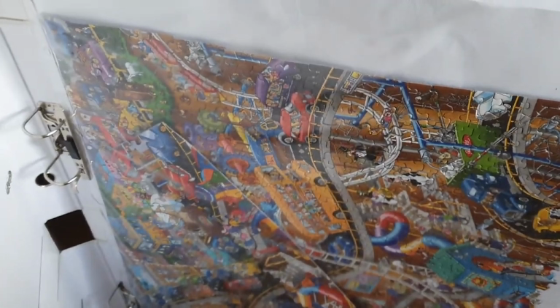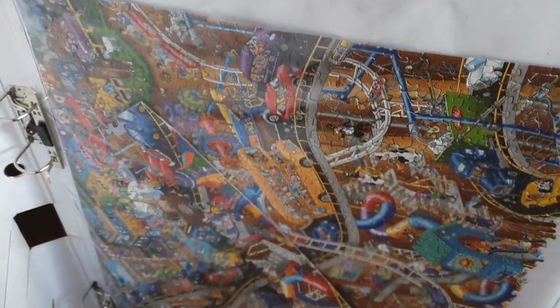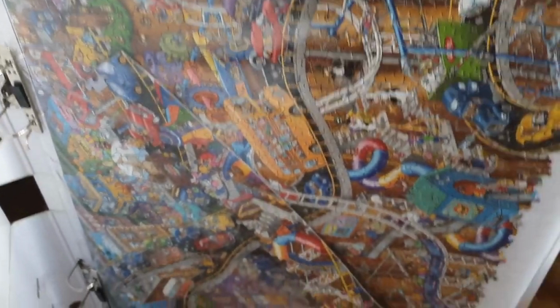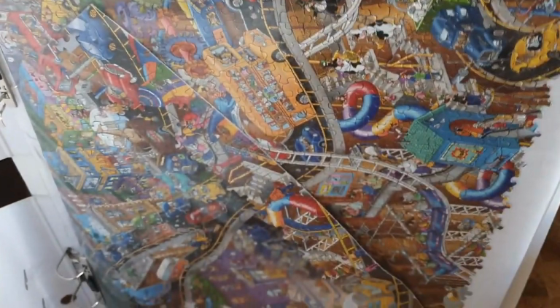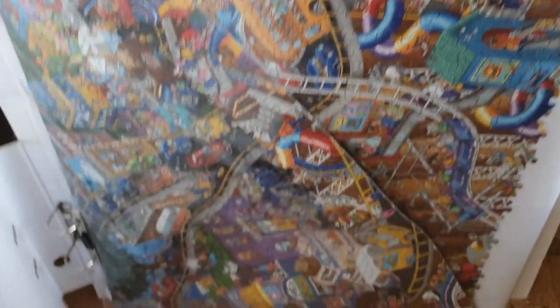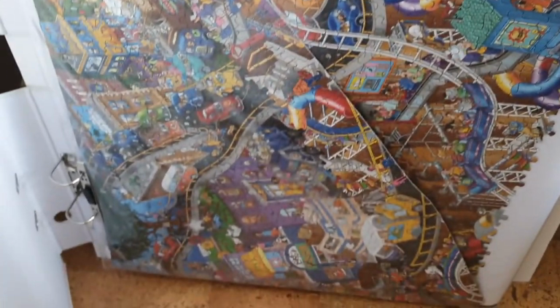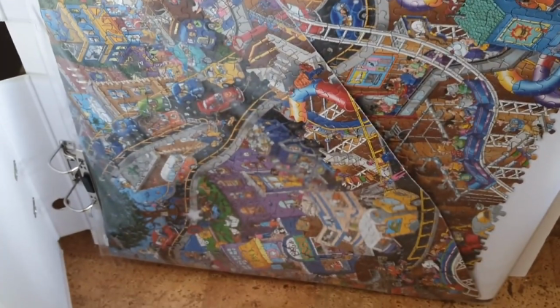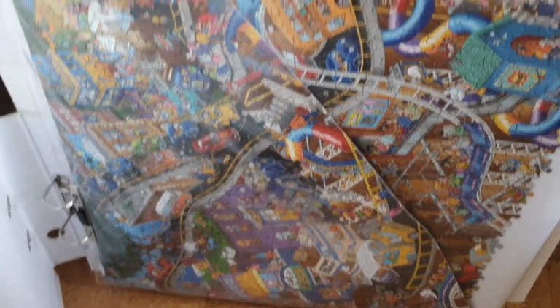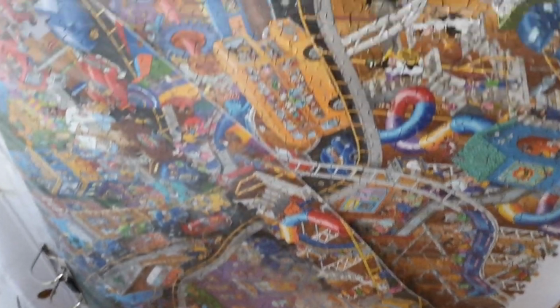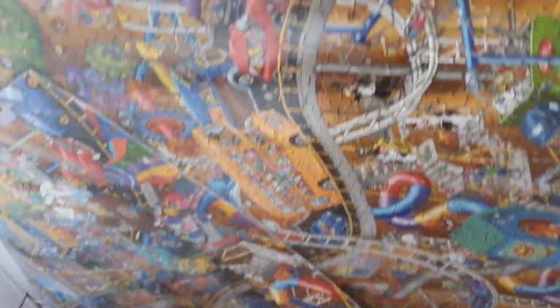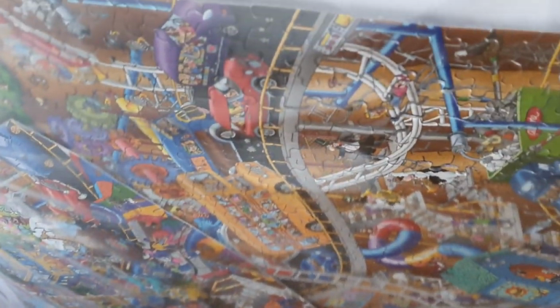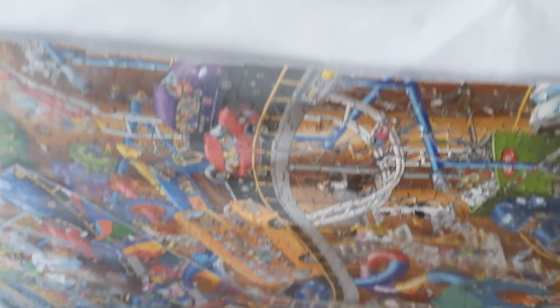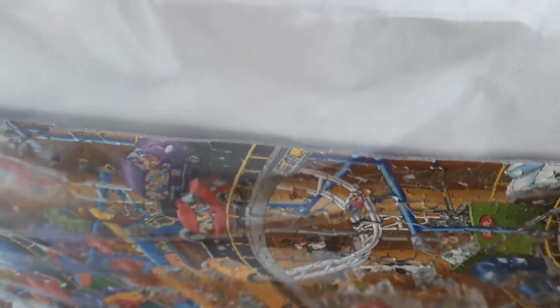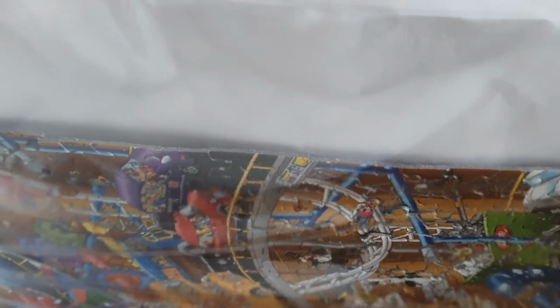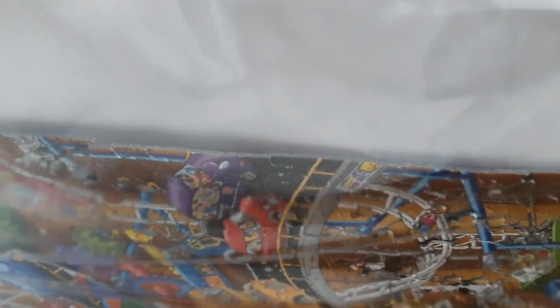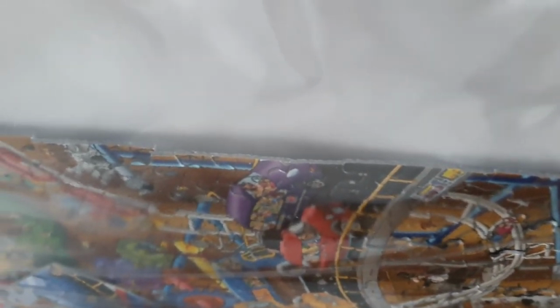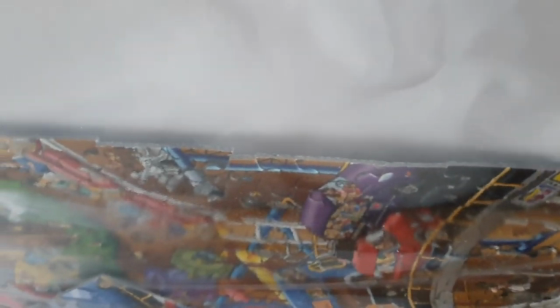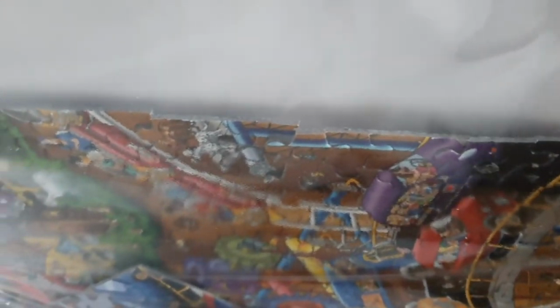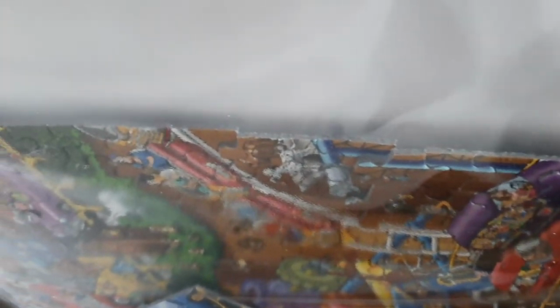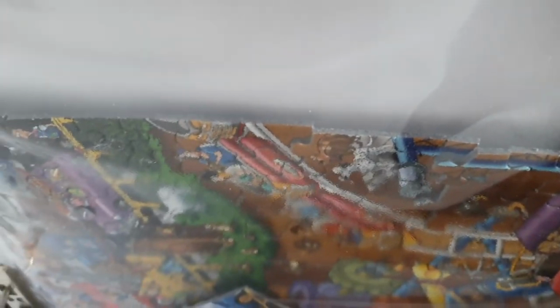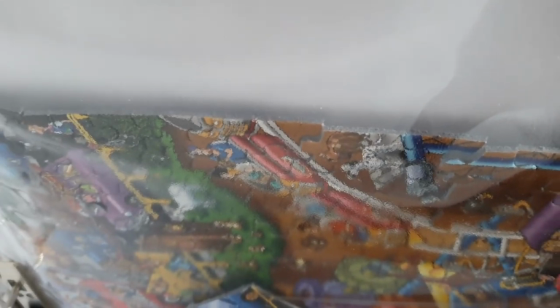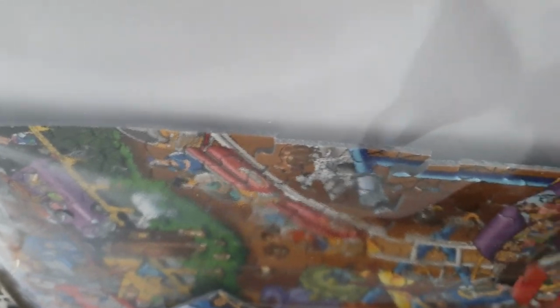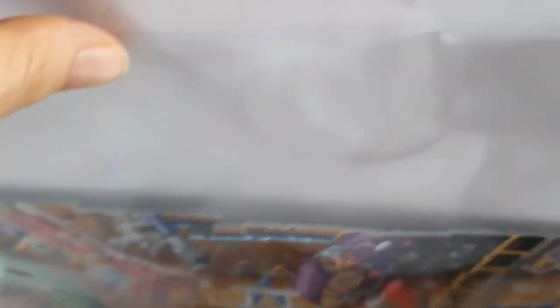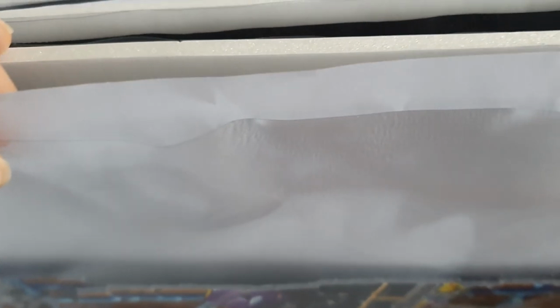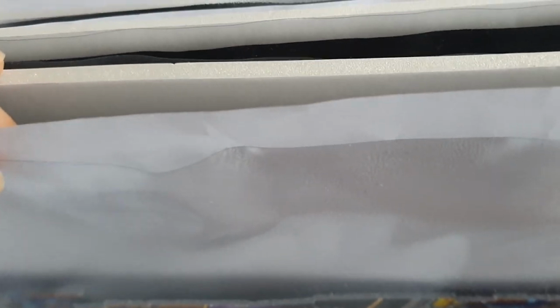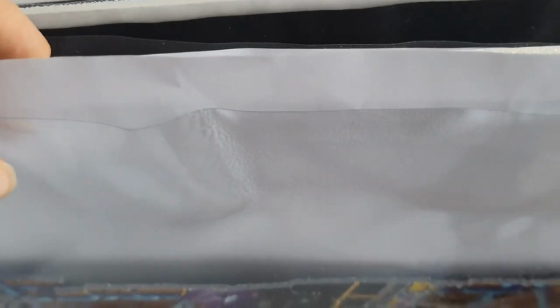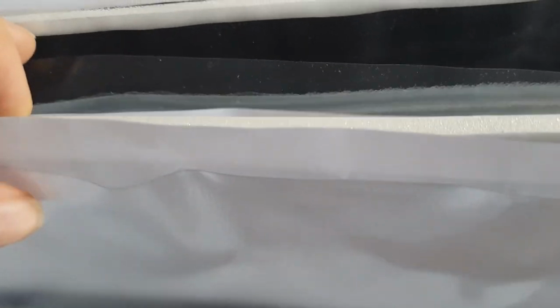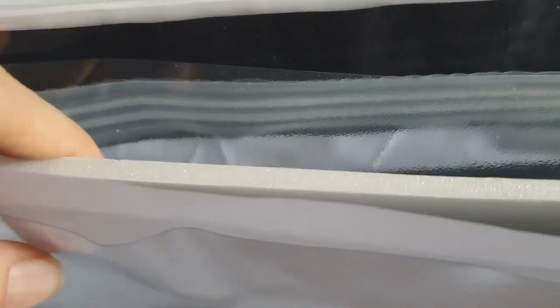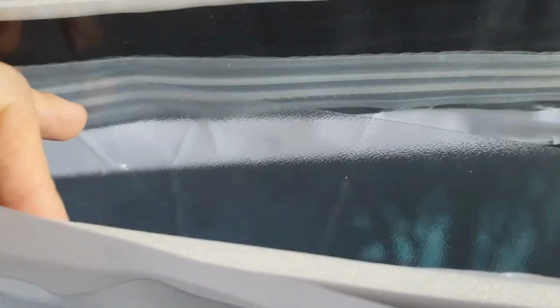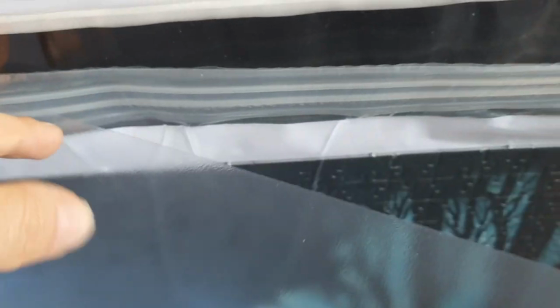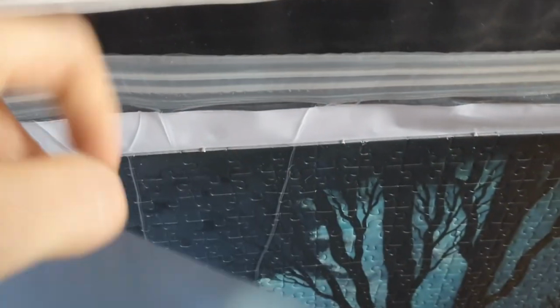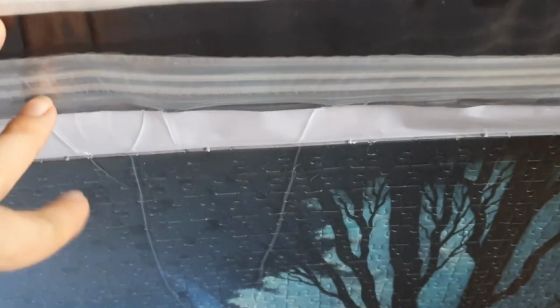This bag is the better option between these two. It holds the pieces together better and the folder can be stored in a vertical way, like standing it up next to a wall.